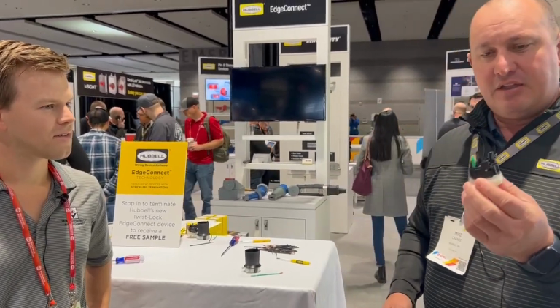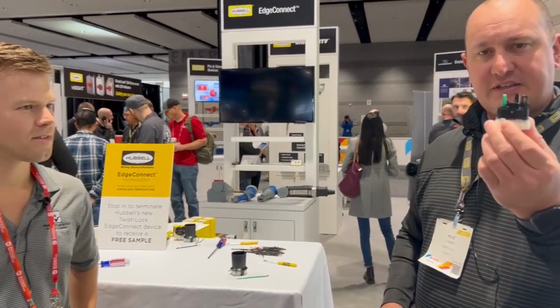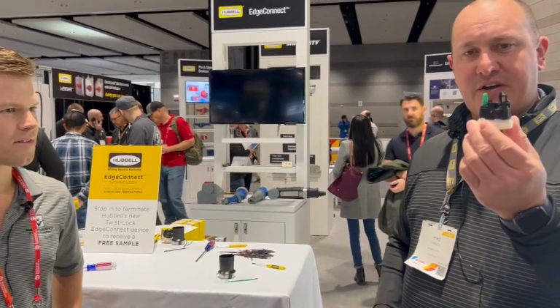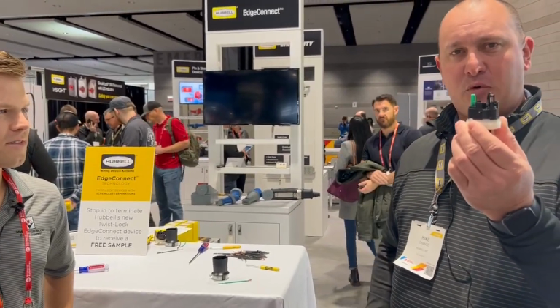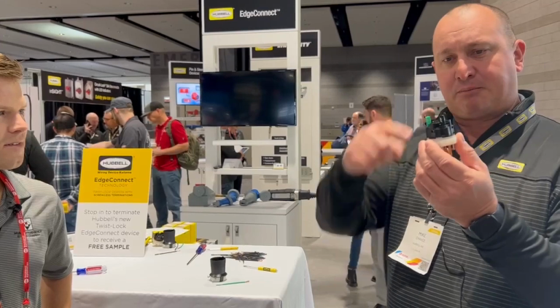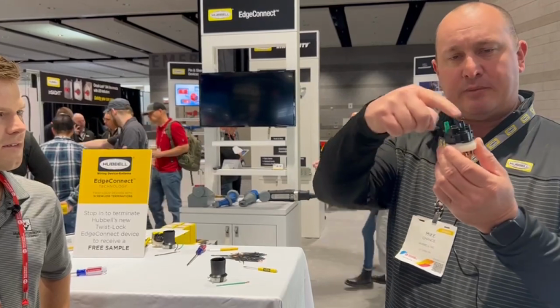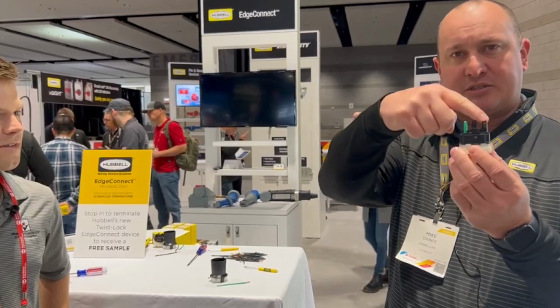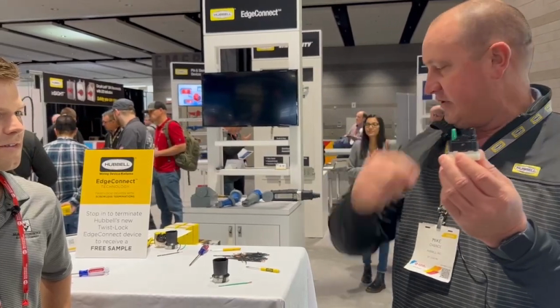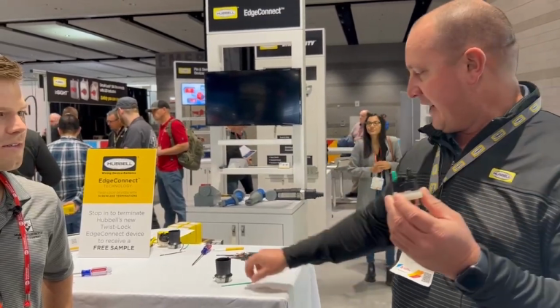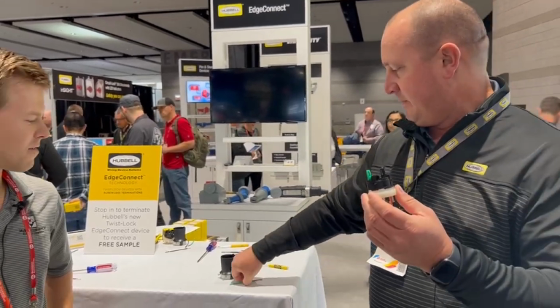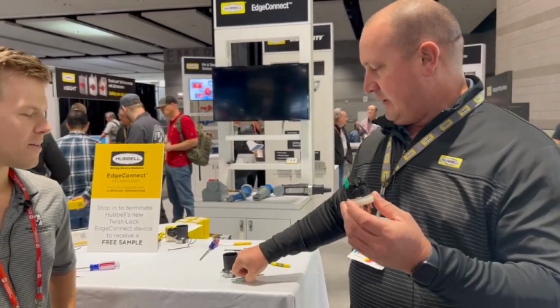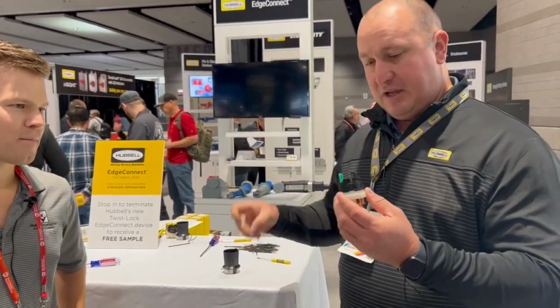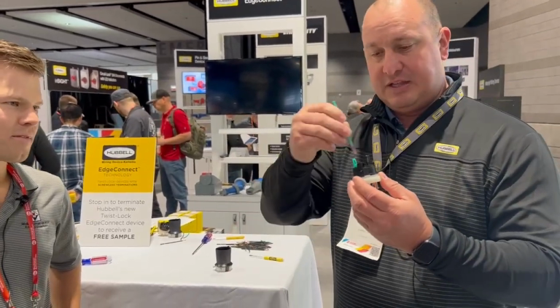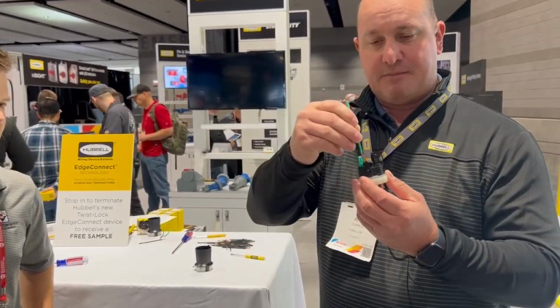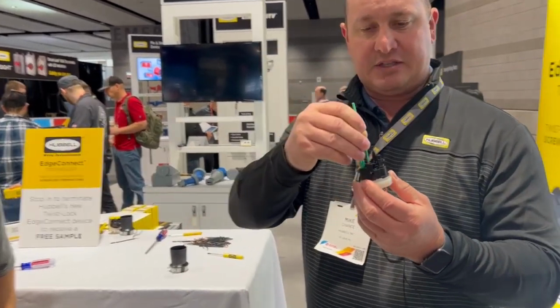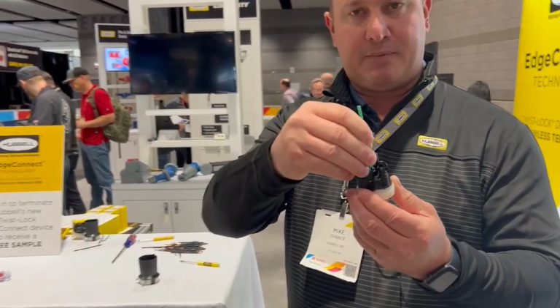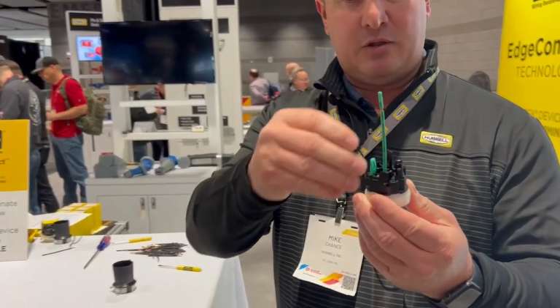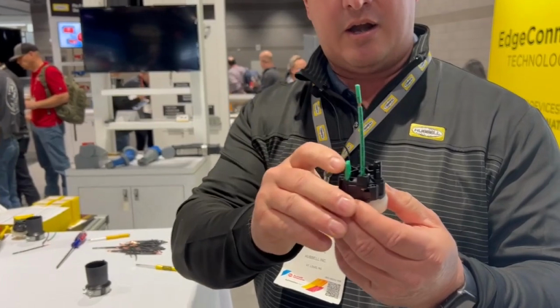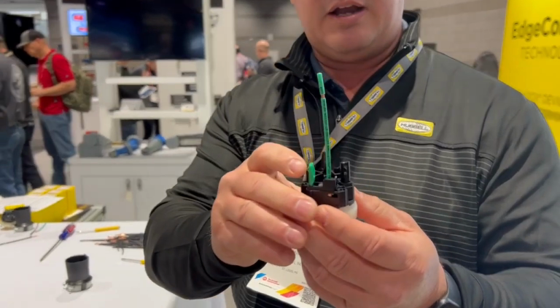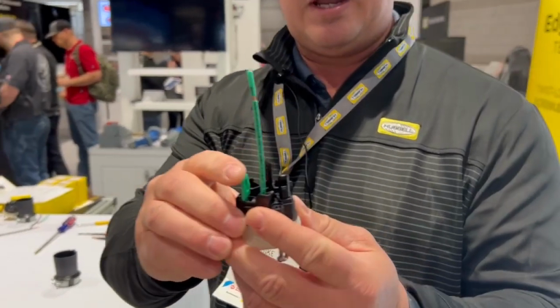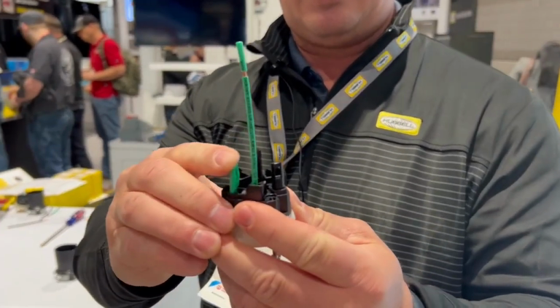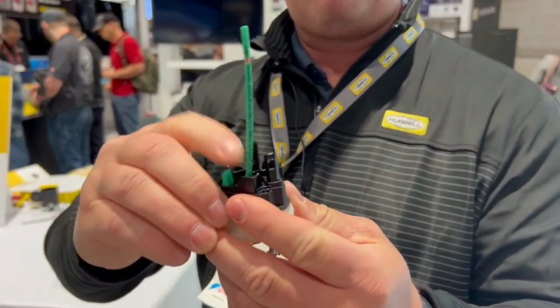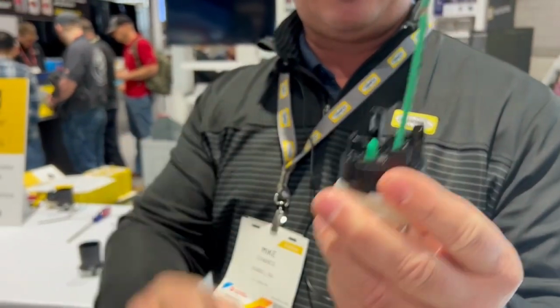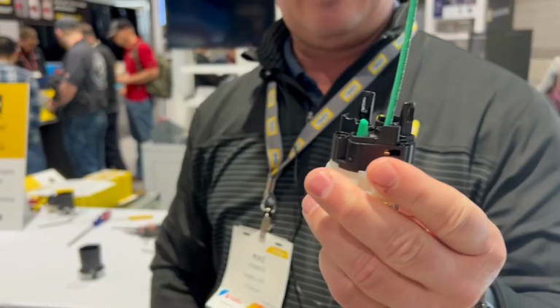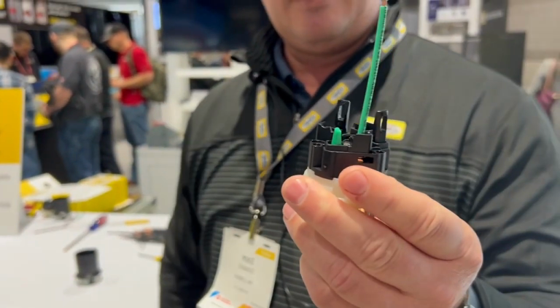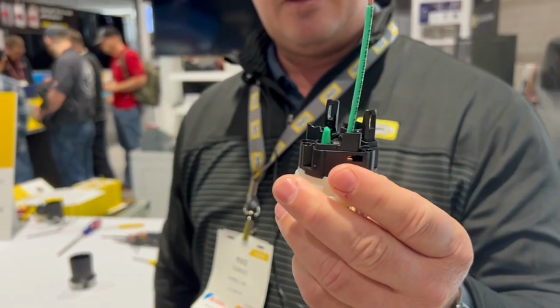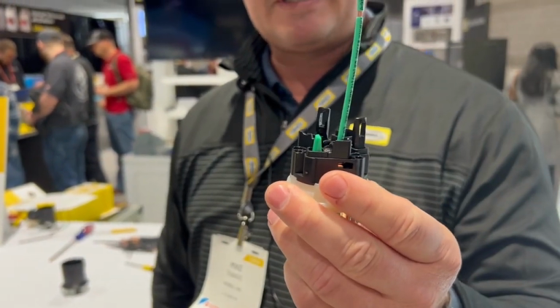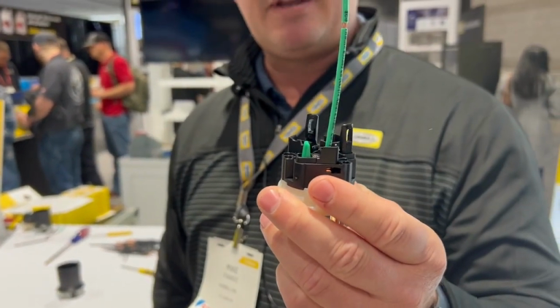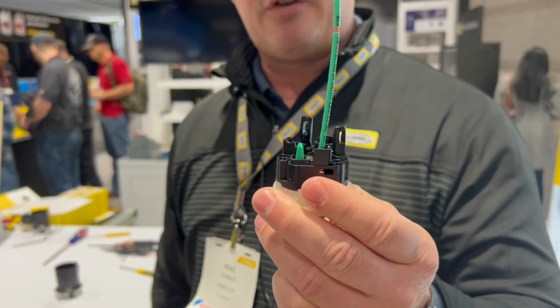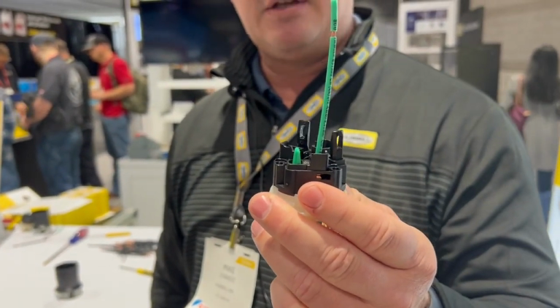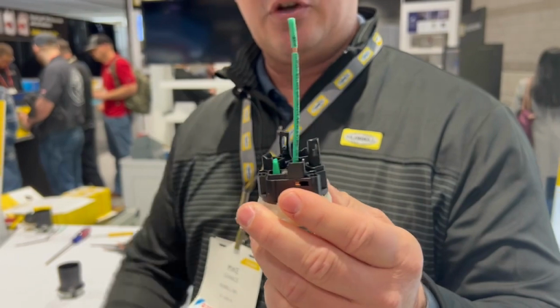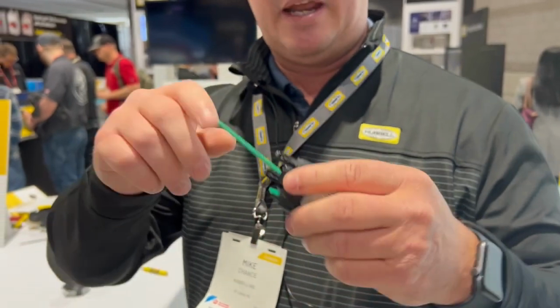This is very simple. We have spring terminations with levers up top. It's as simple as dropping the wire in the channel and then just snapping that lever down, and you're terminated.